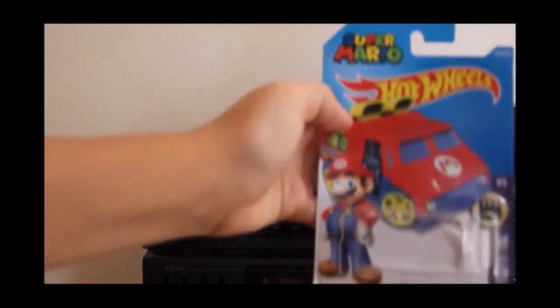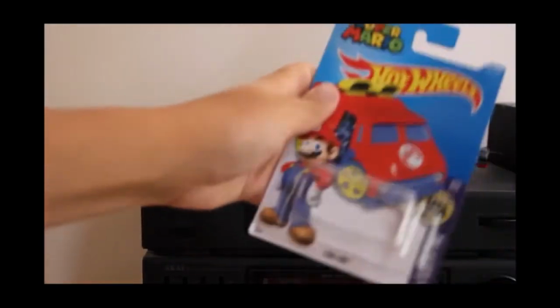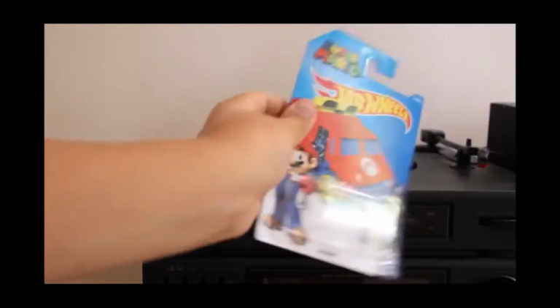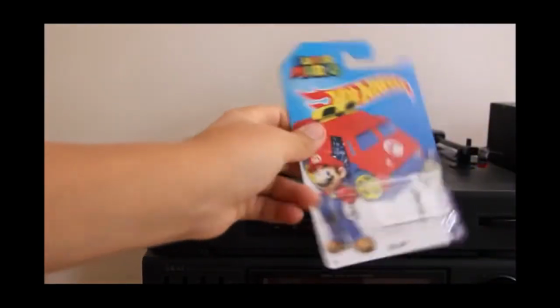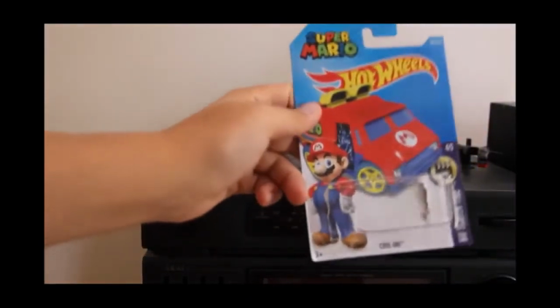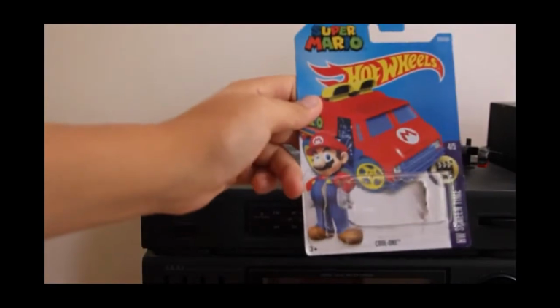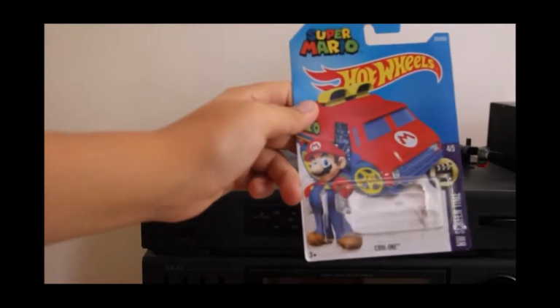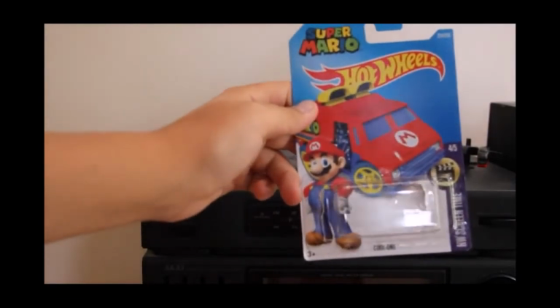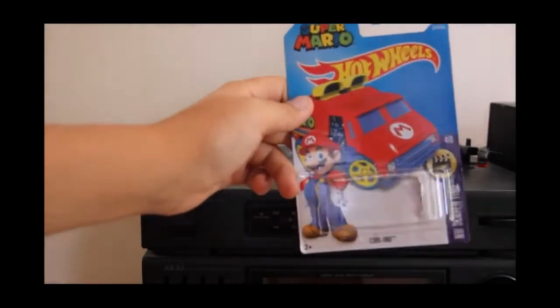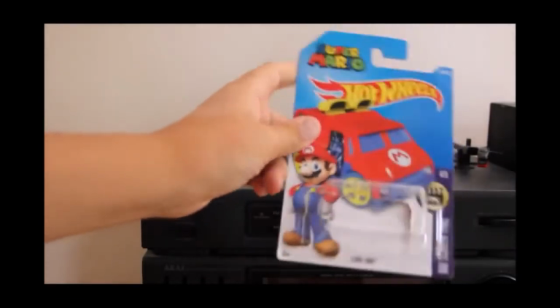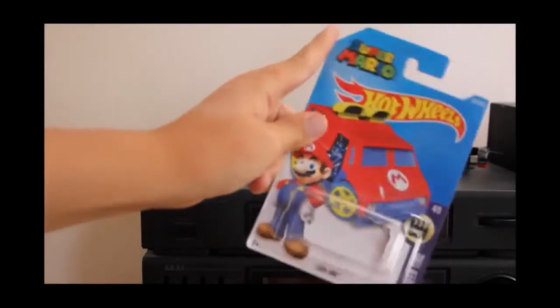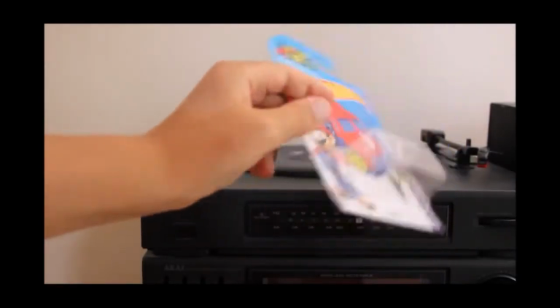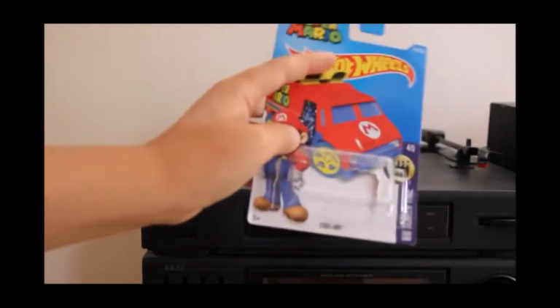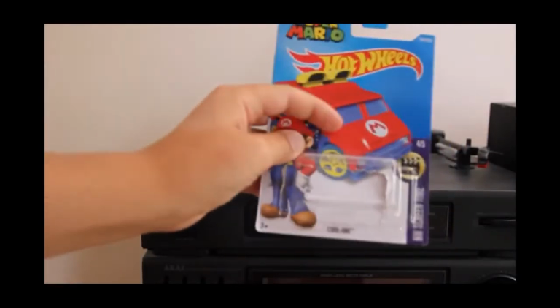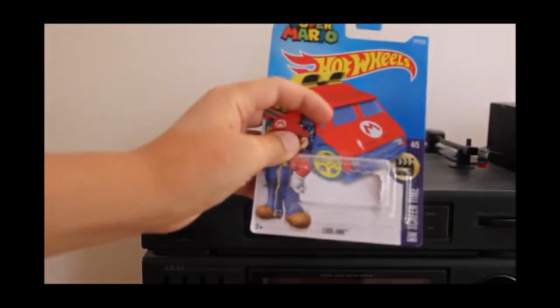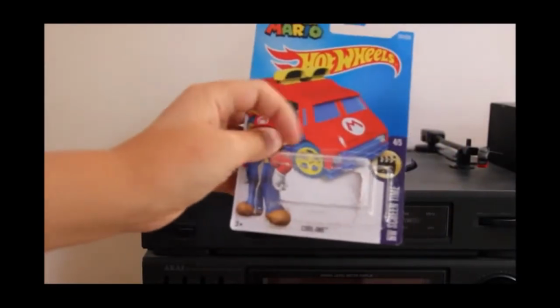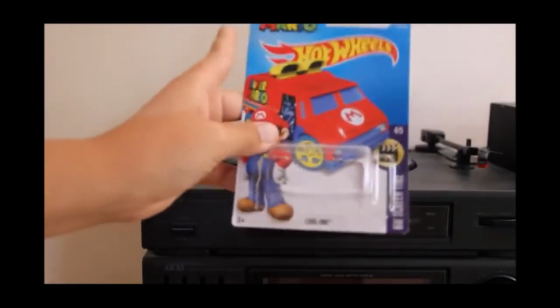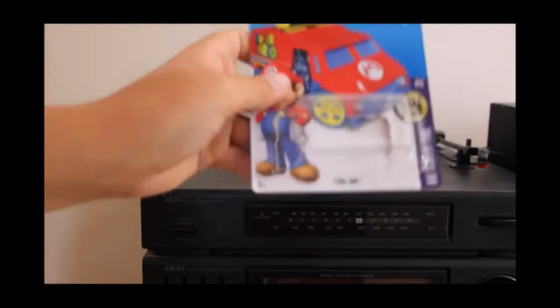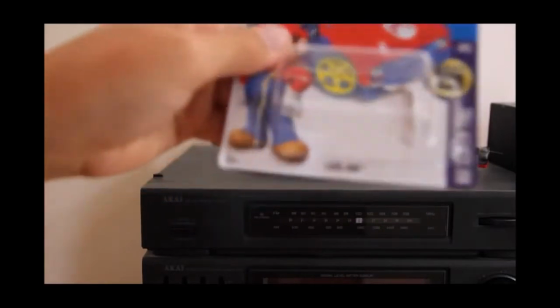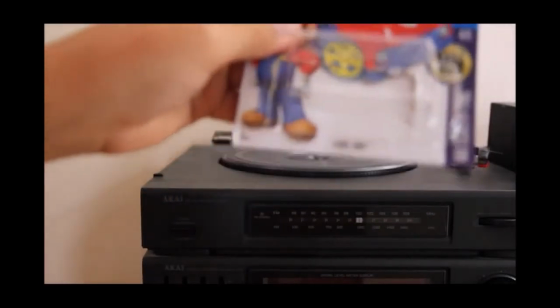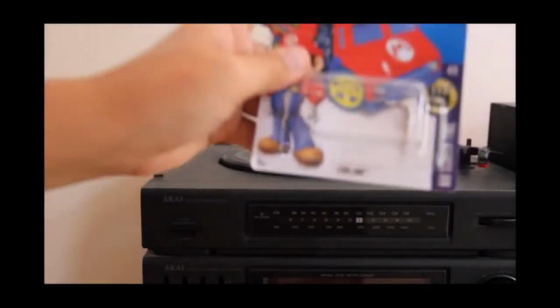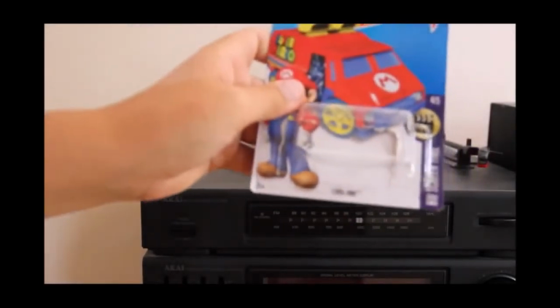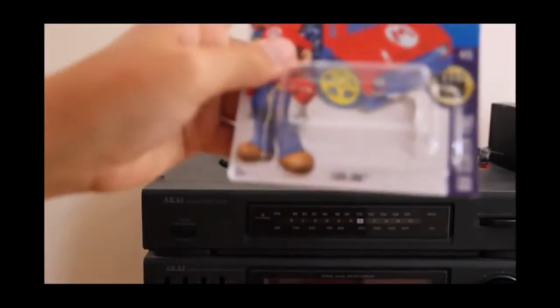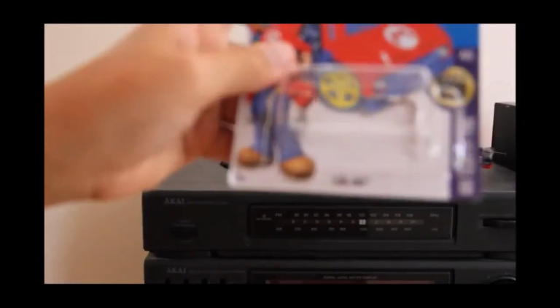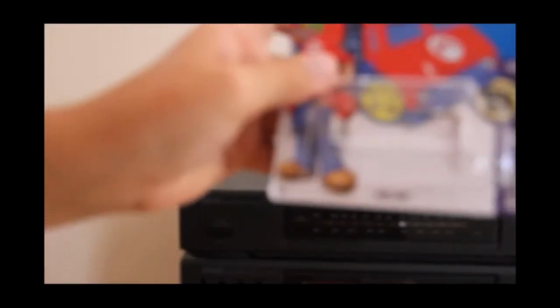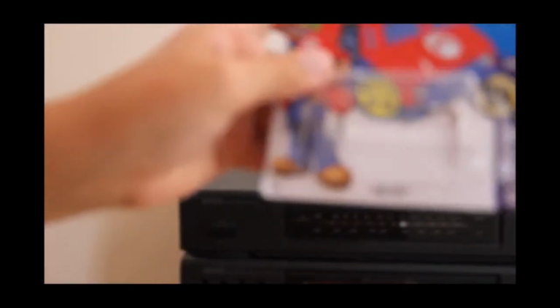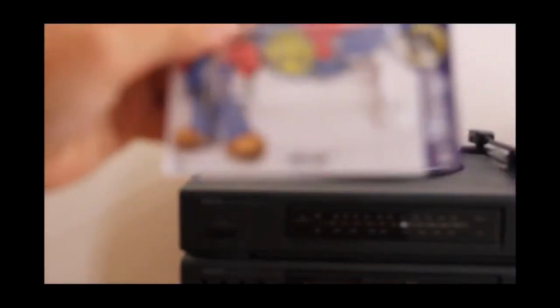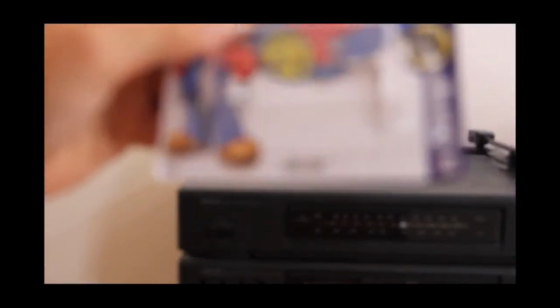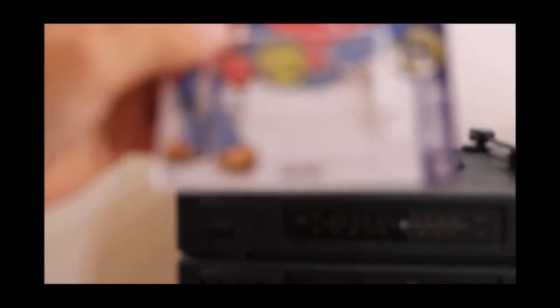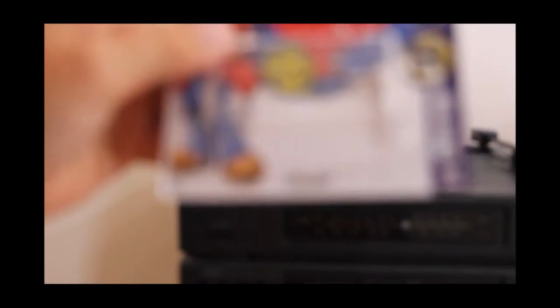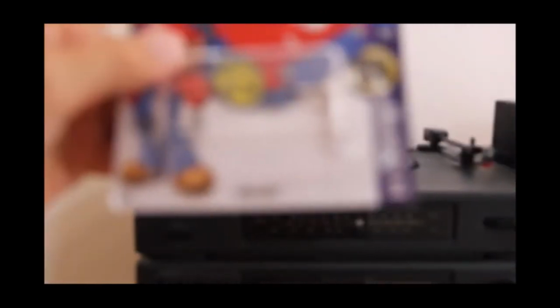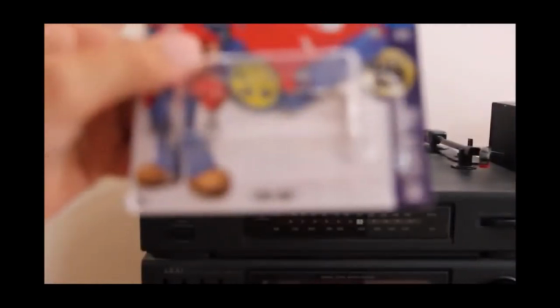As you can see there it has a nice Mario photo and it has the Cool One on the card — it says 'Cool One' just under here.